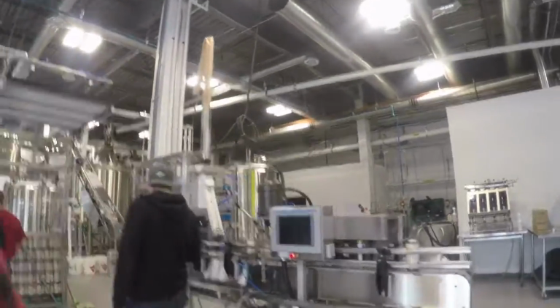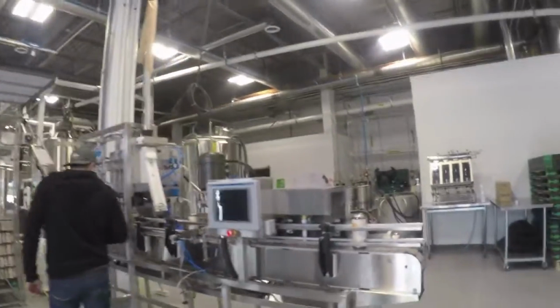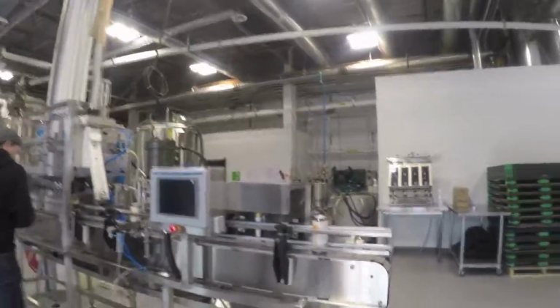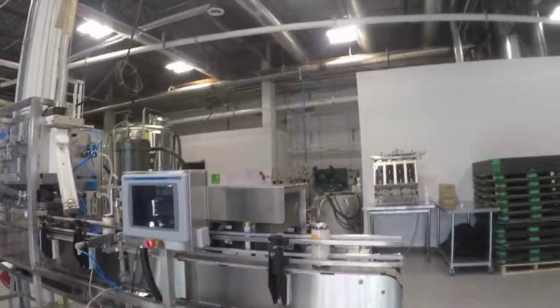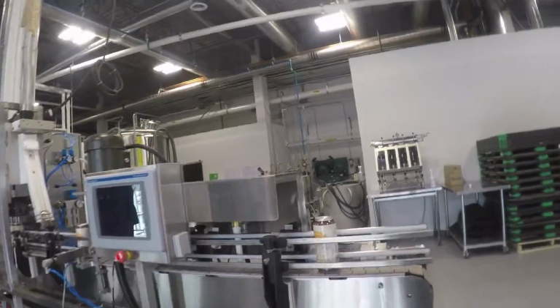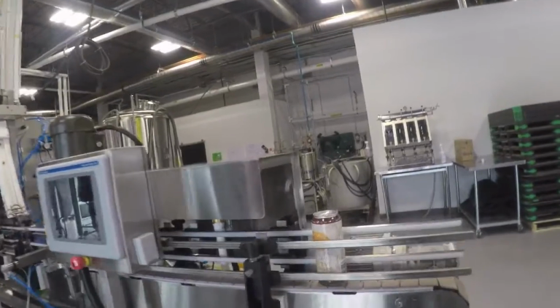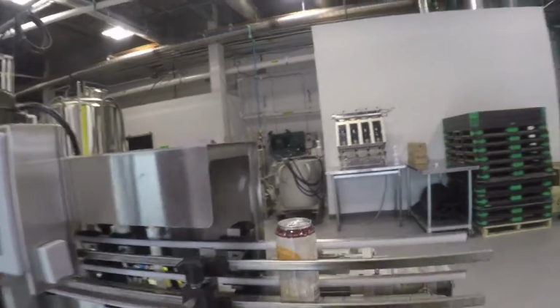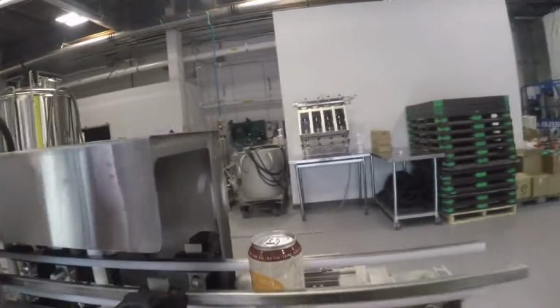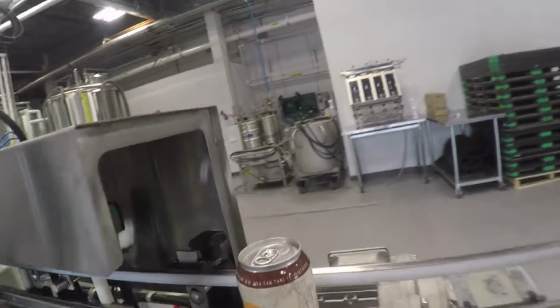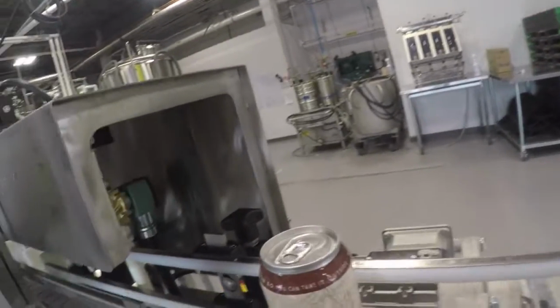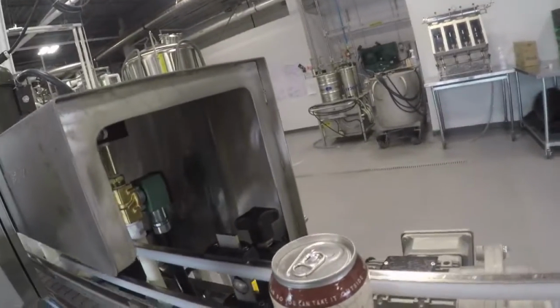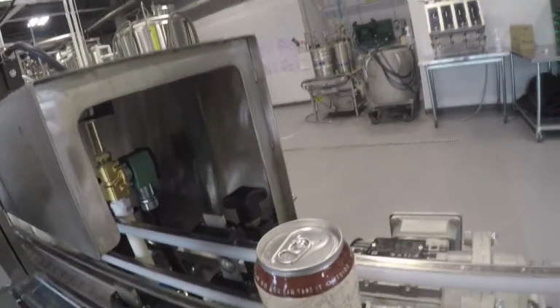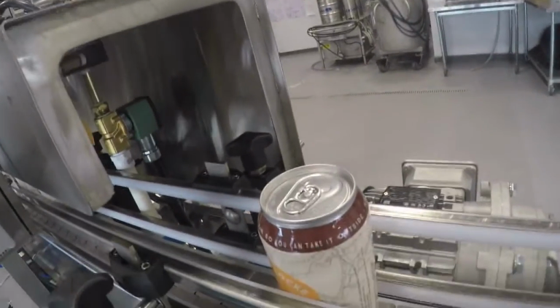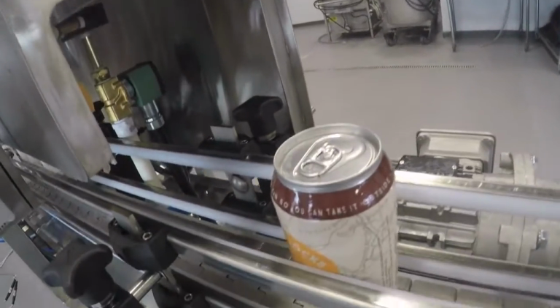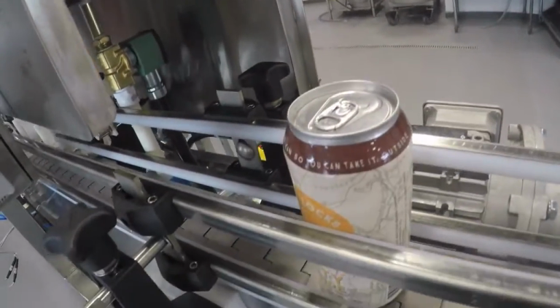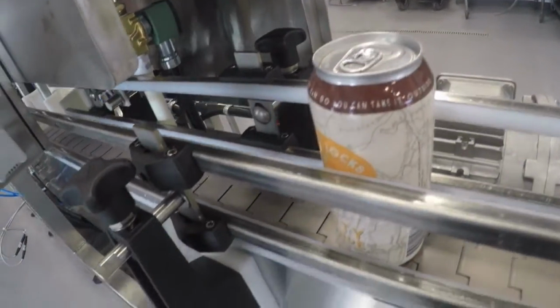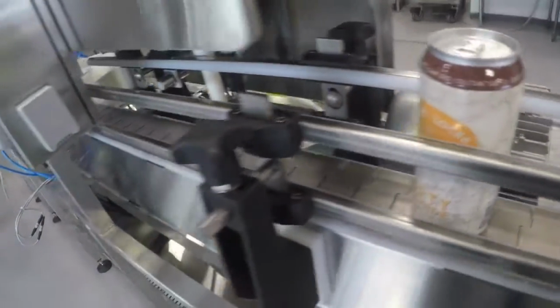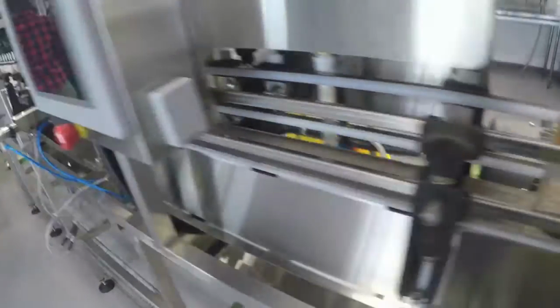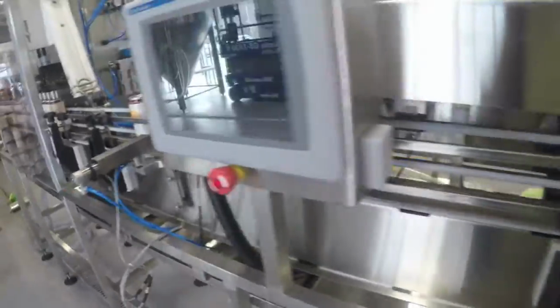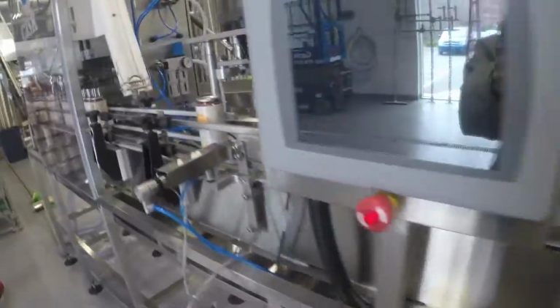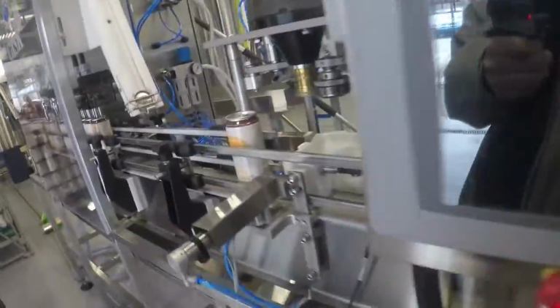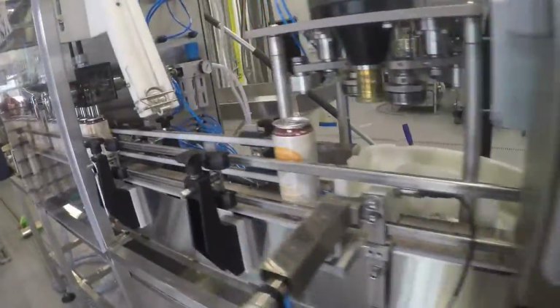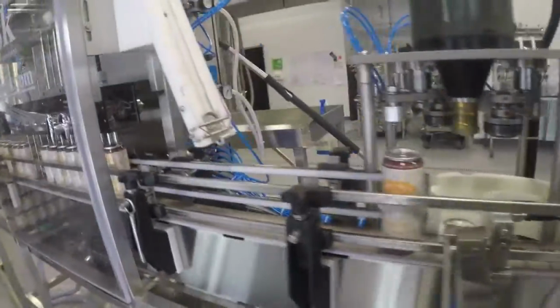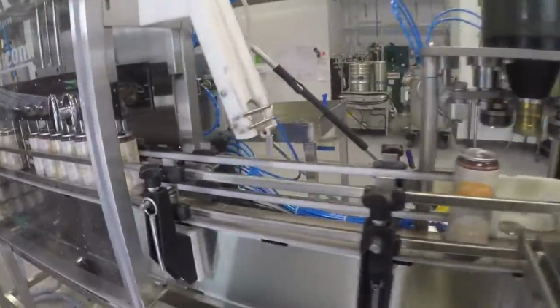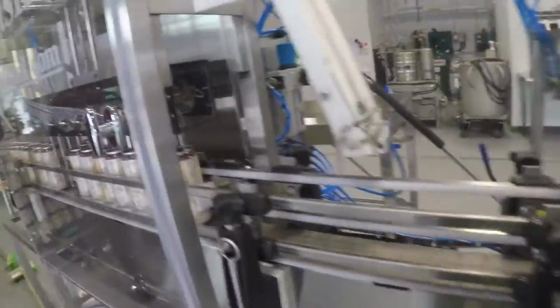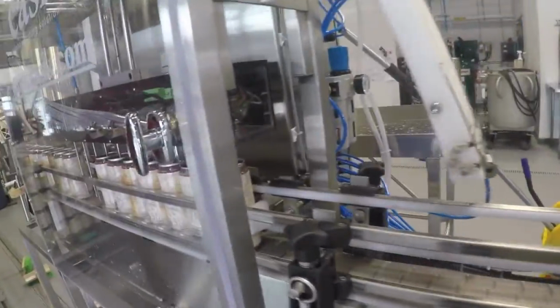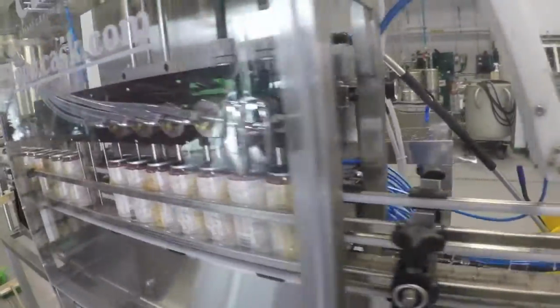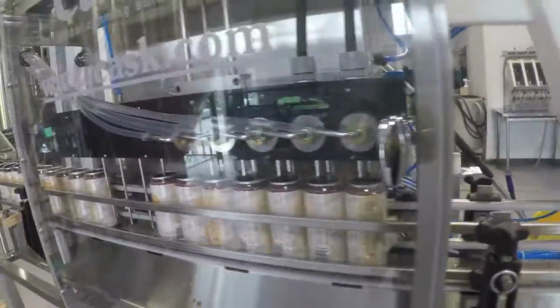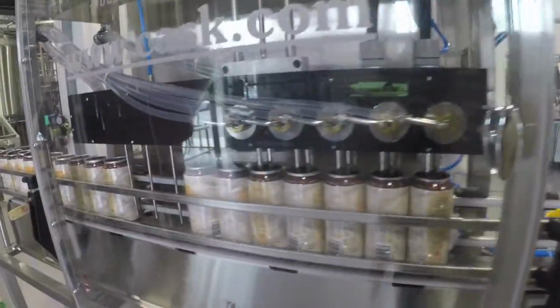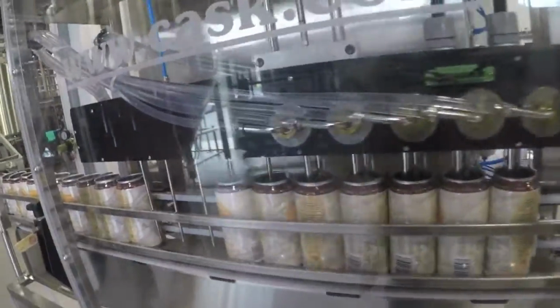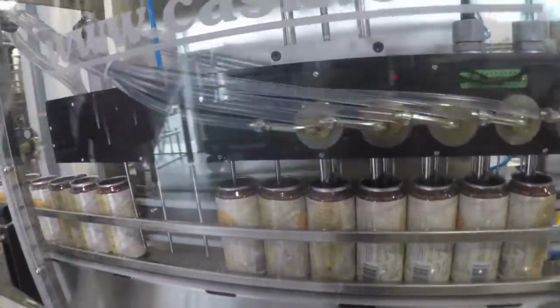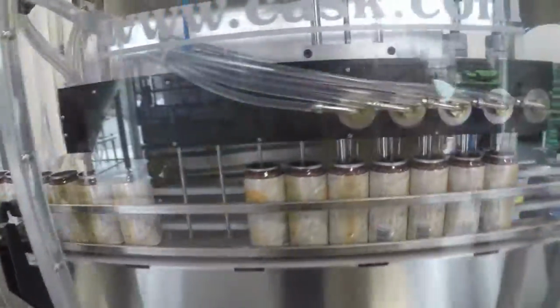This must be the canning line — neat. Canning line, cool. Mobile canning solutions. Wow, that's pretty cool — it means business.